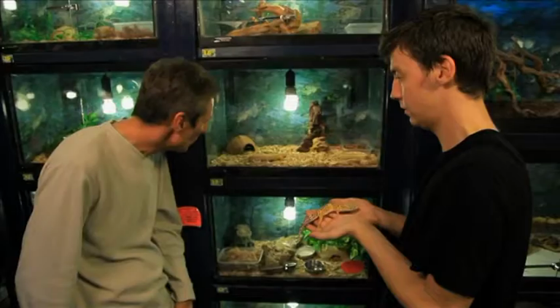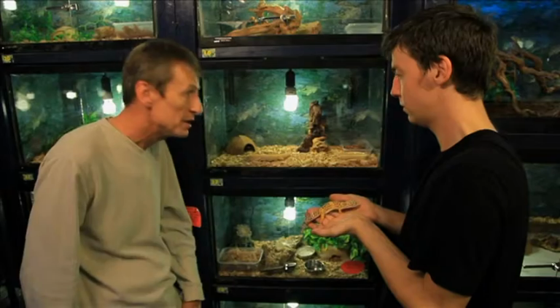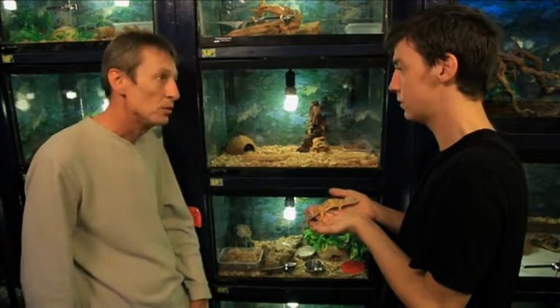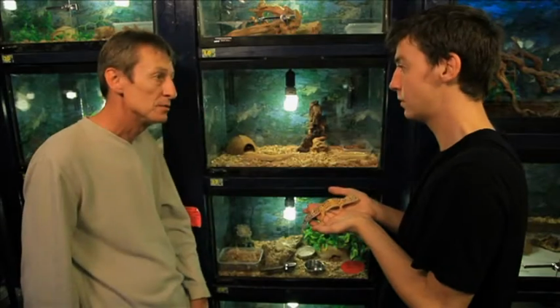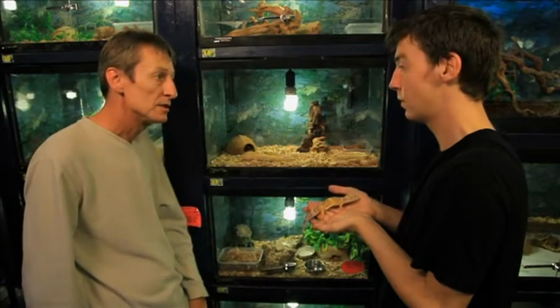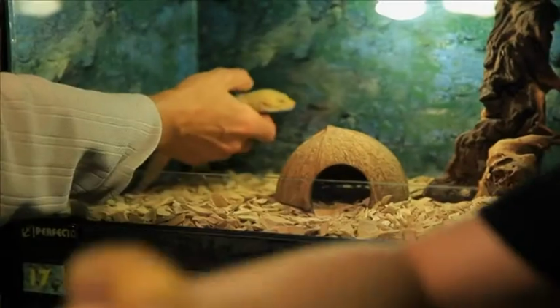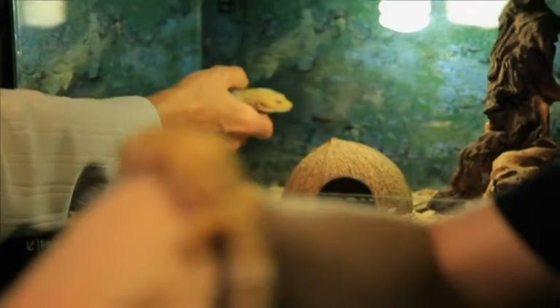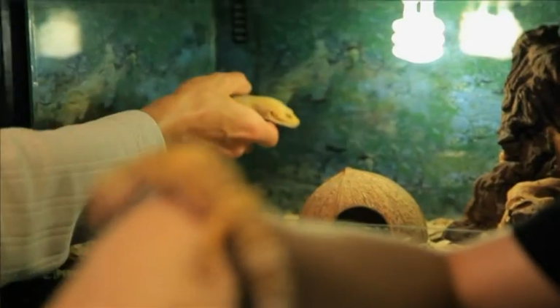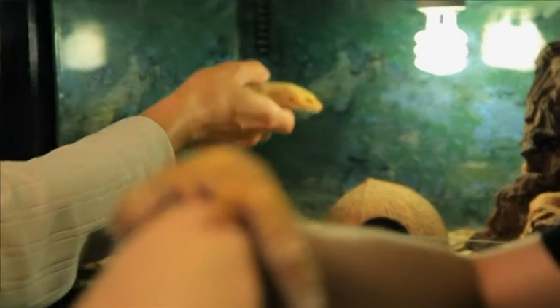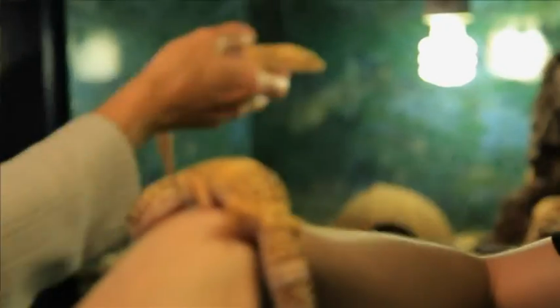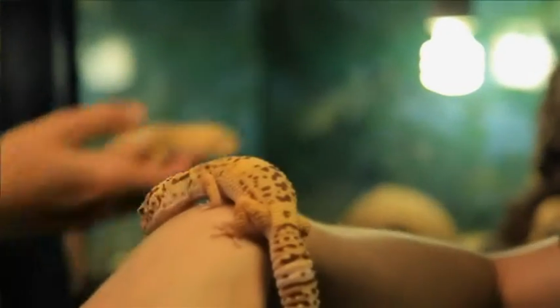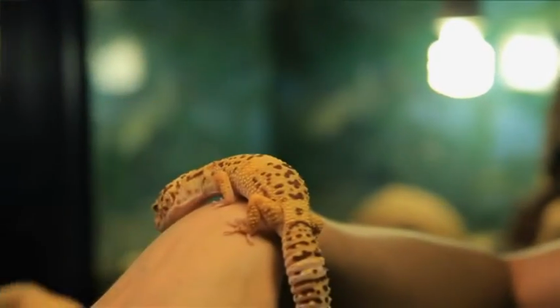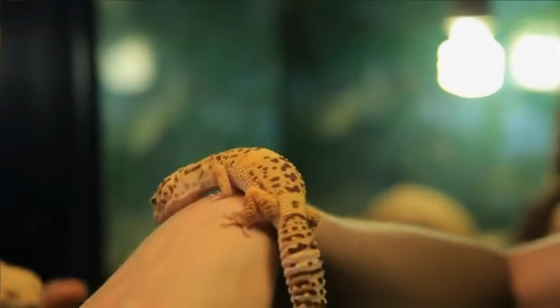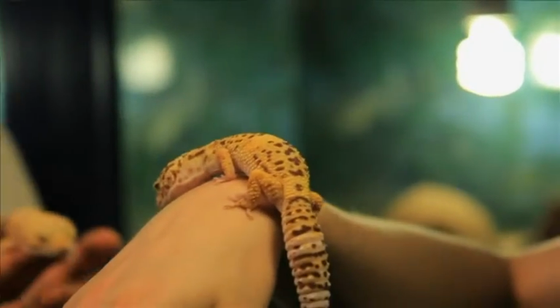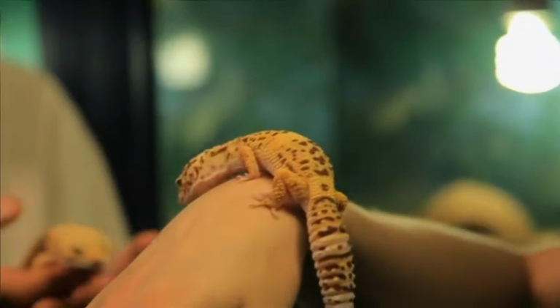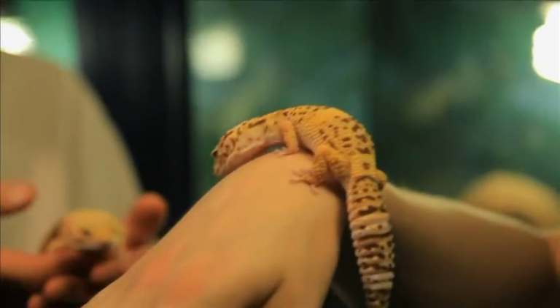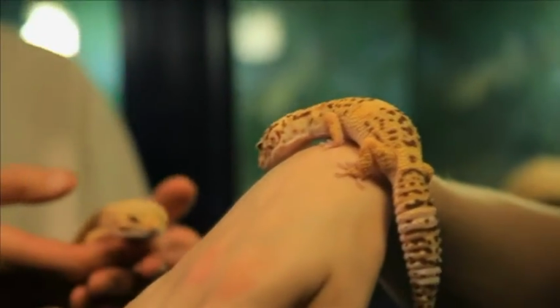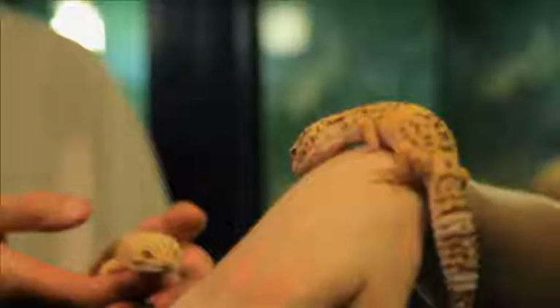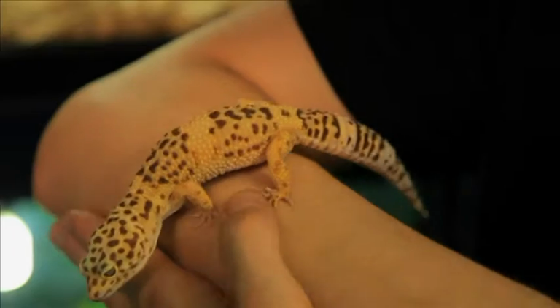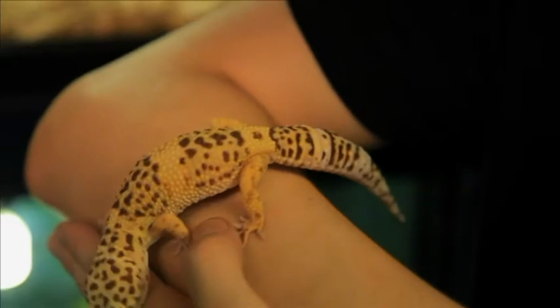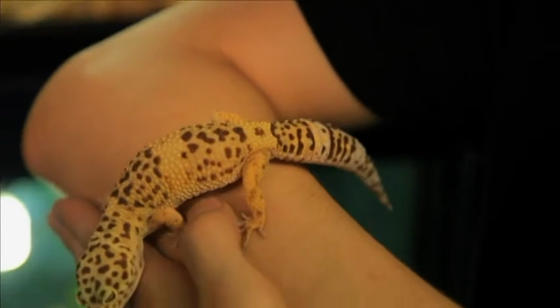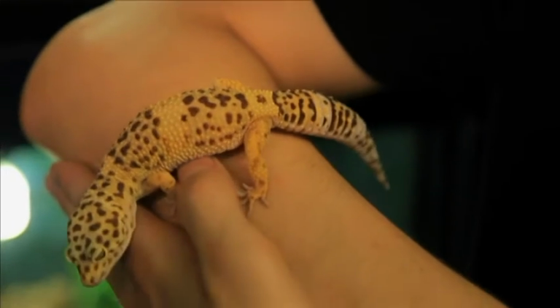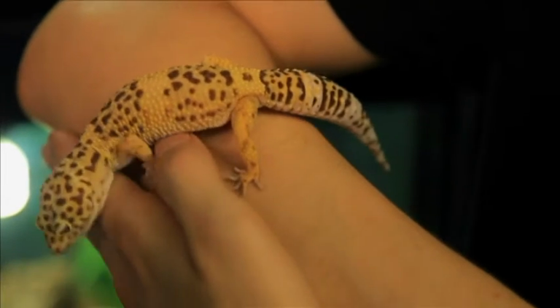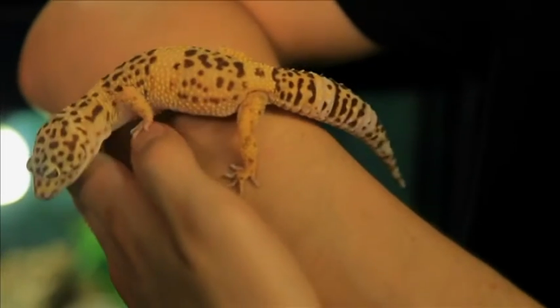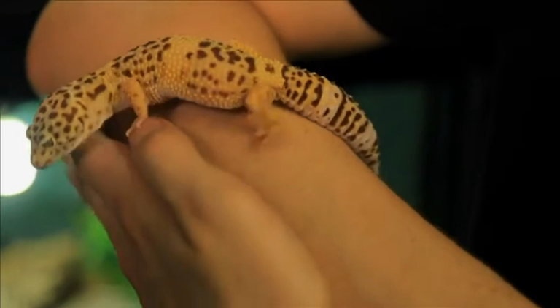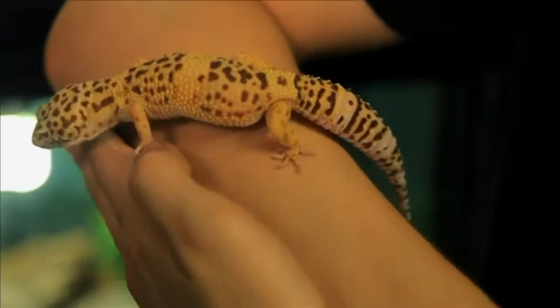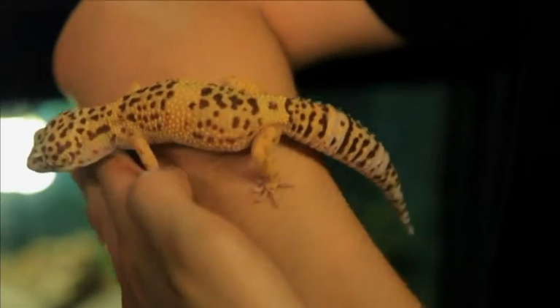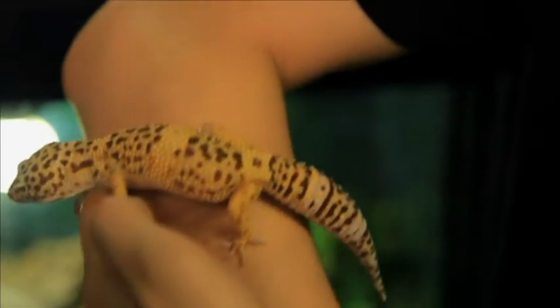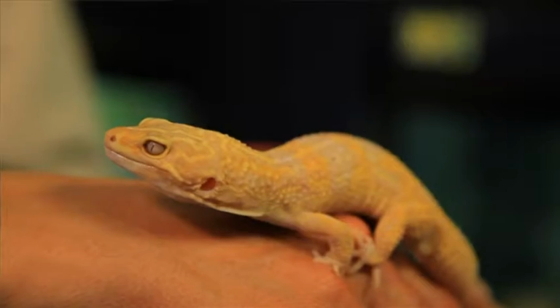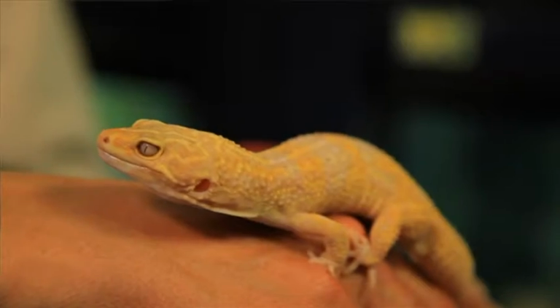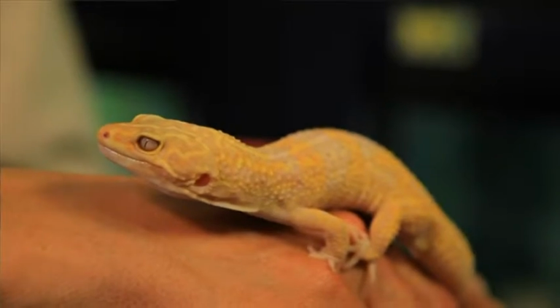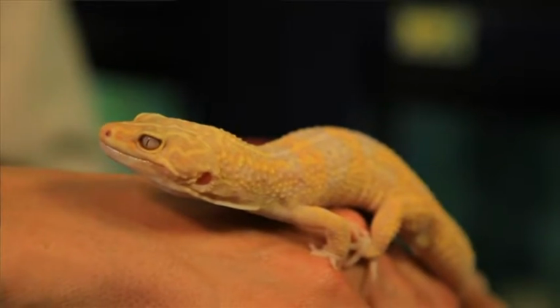Why are they so popular as pets? Well, they don't grow much bigger than this one. They eat a lot less than cats and dogs, they're really easy to handle, and they have a real personality. They're so small and cute.